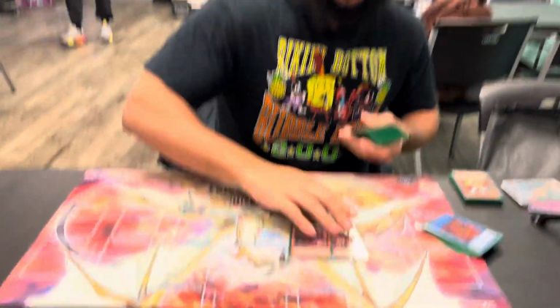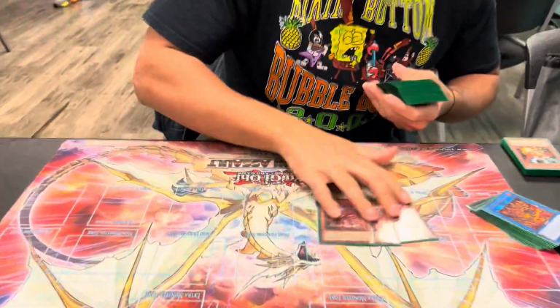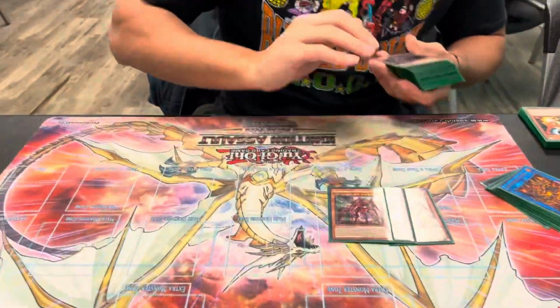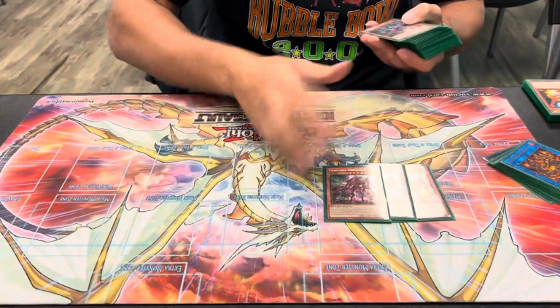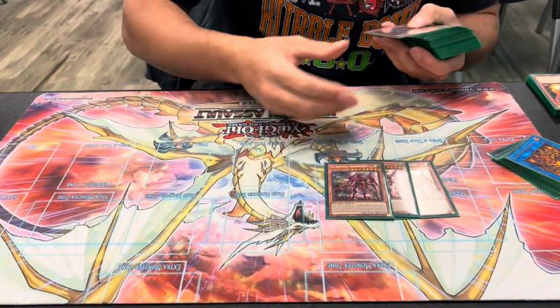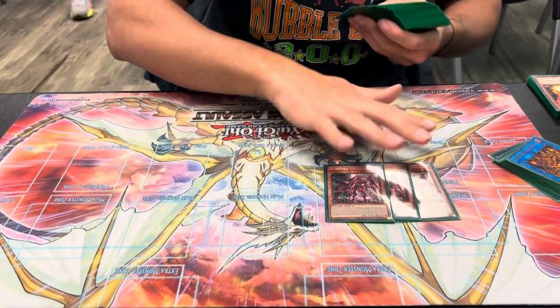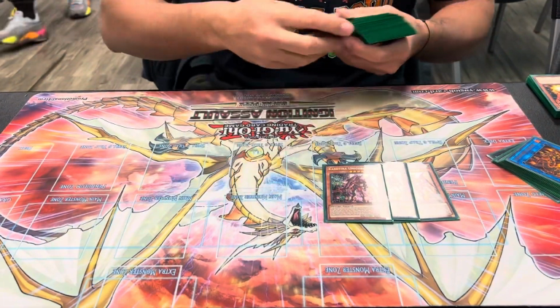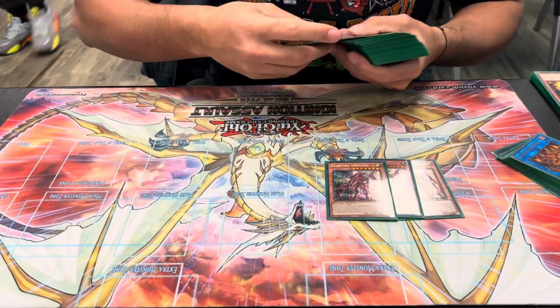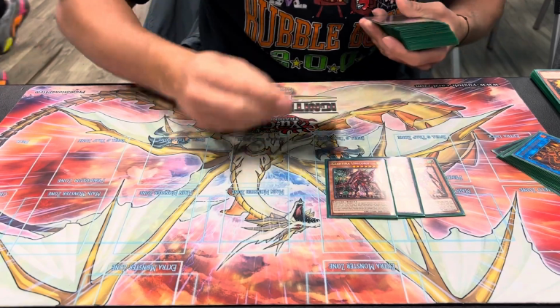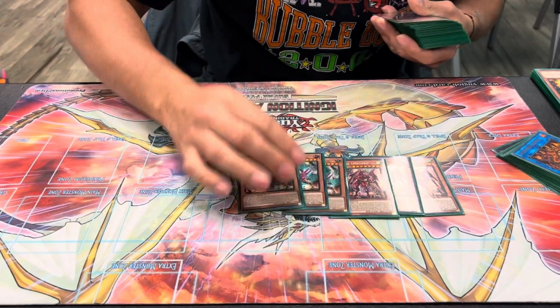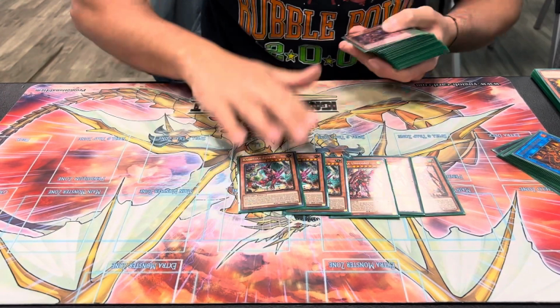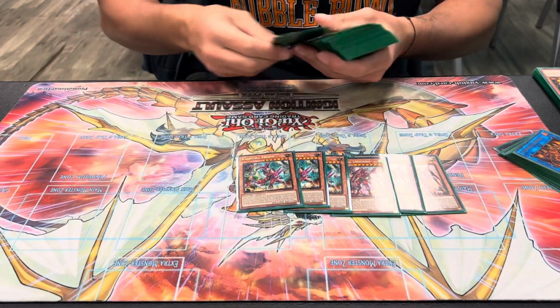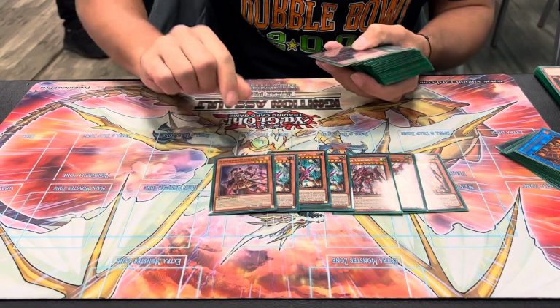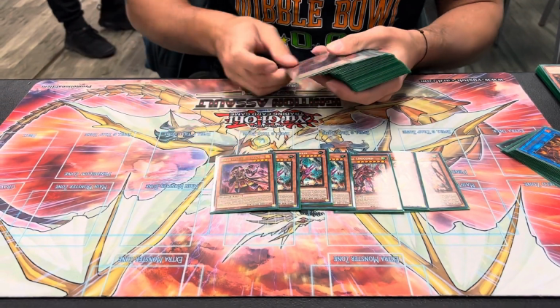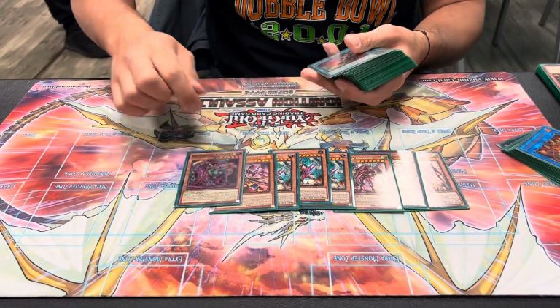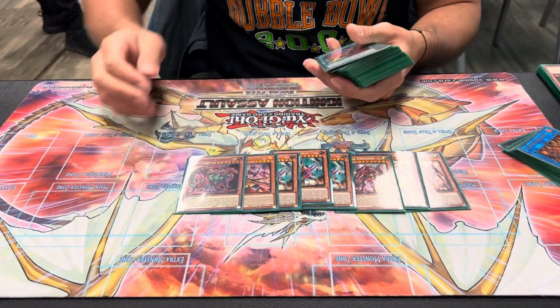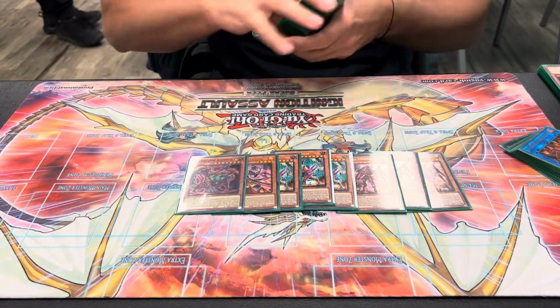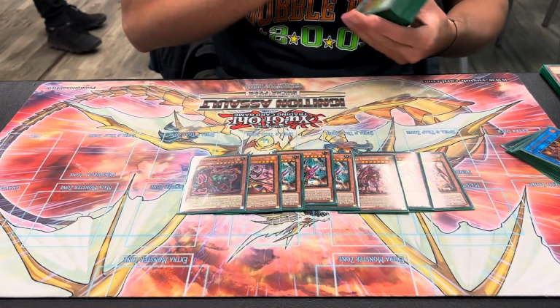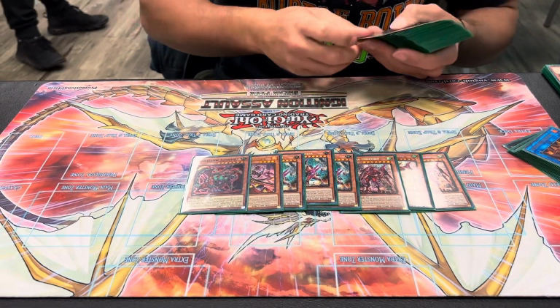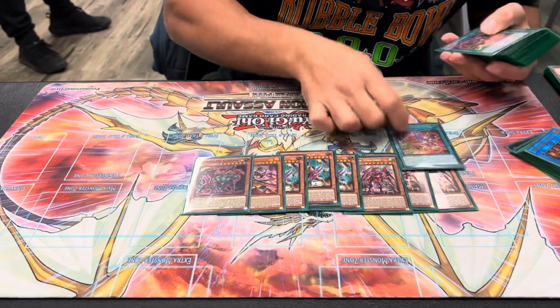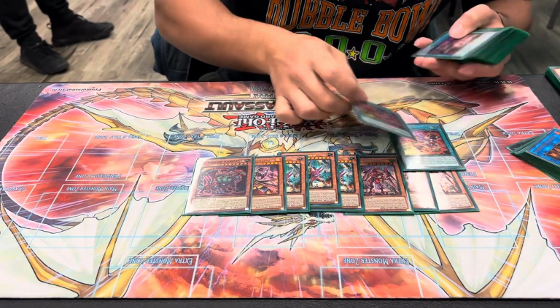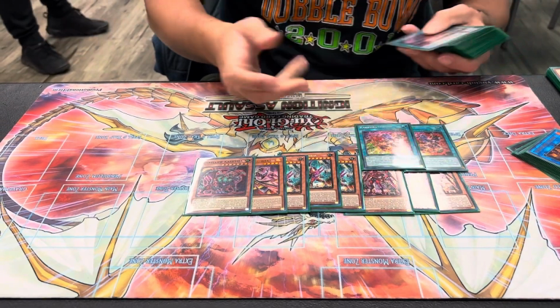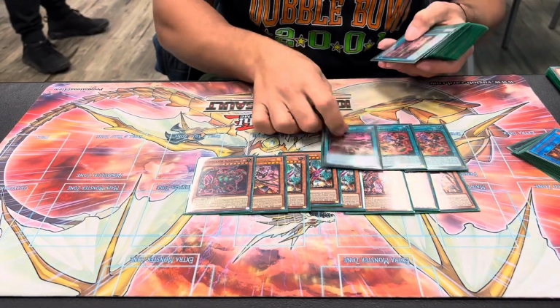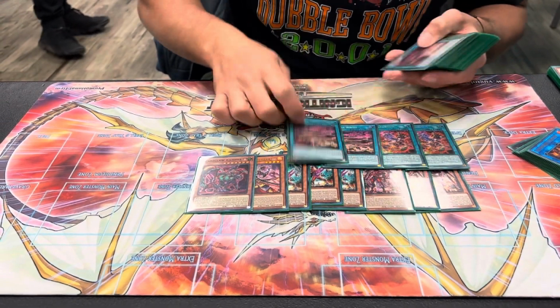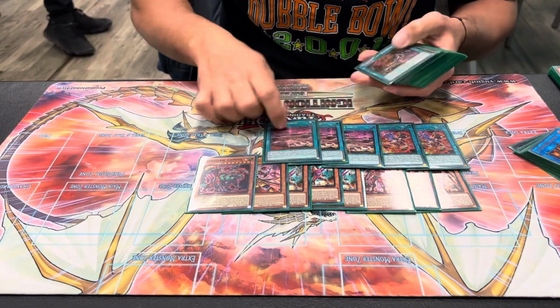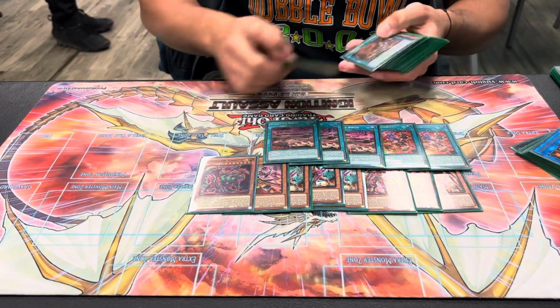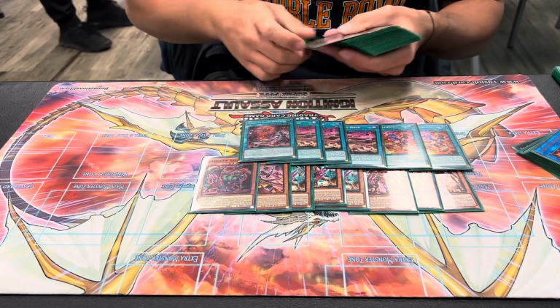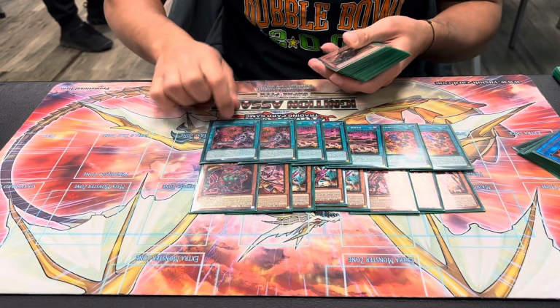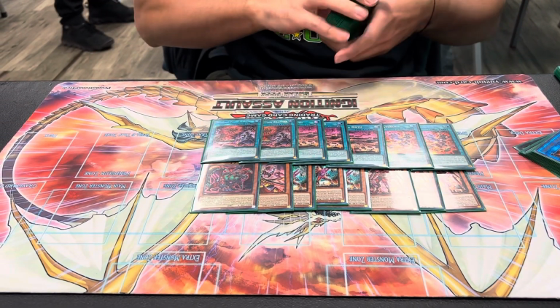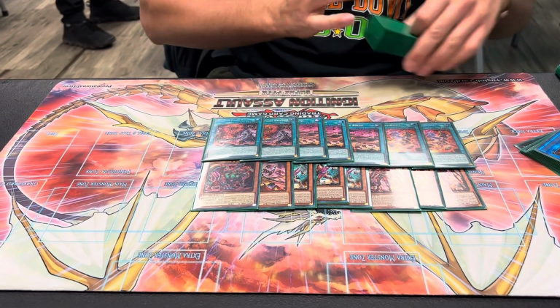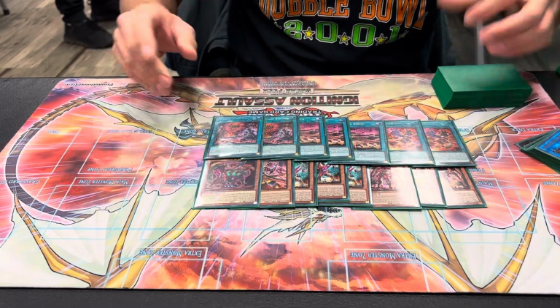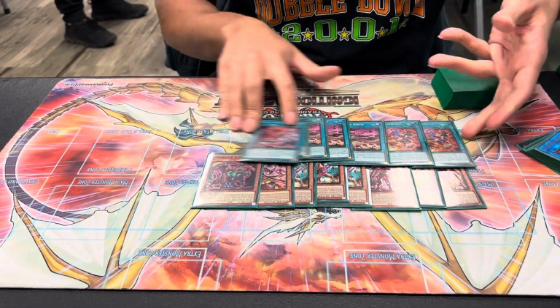We have the Cash Tira Engine — pretty heavy engine. This carries 3 Unicorn, 3 Fenrir, 1 Rise Heart, and 1 Scareclaw Cash Tira. For the spells, we do have 2 Theosis, 3 Birth, and 2 of the Field Spell. So that's it for your Cash Engine.